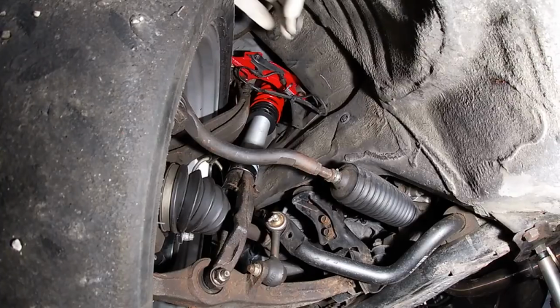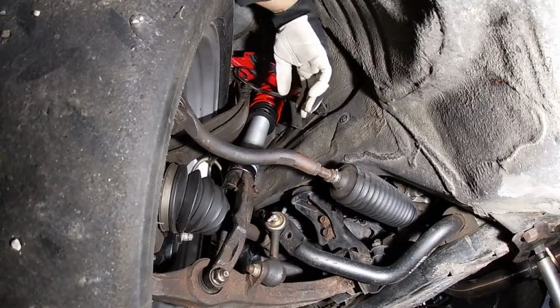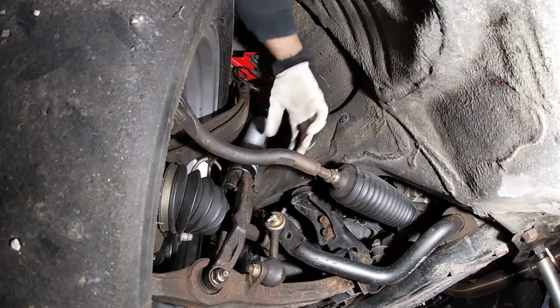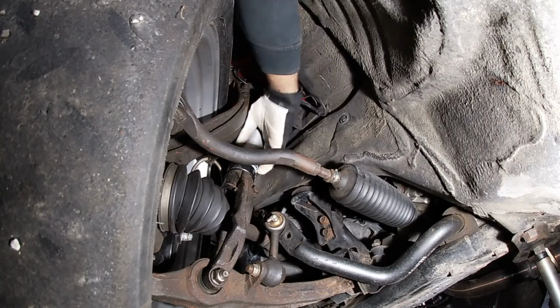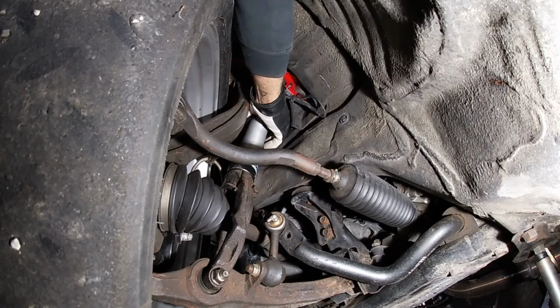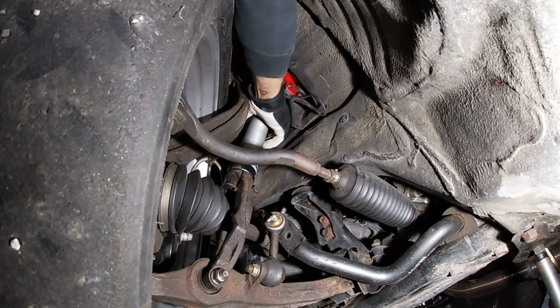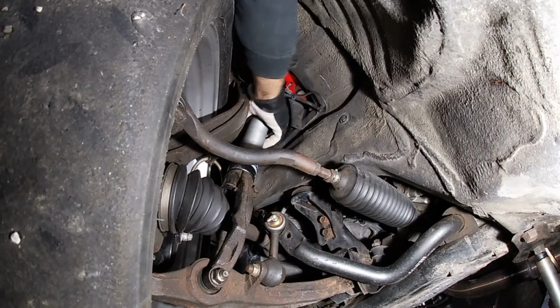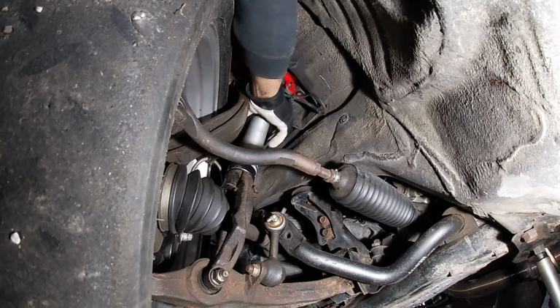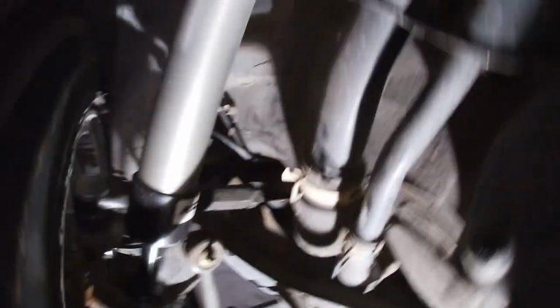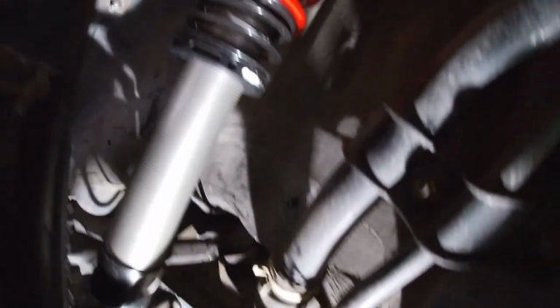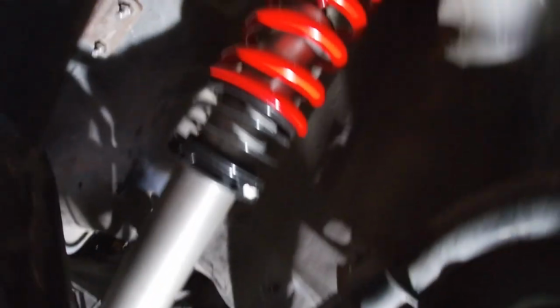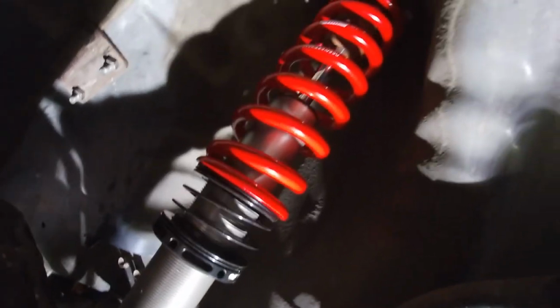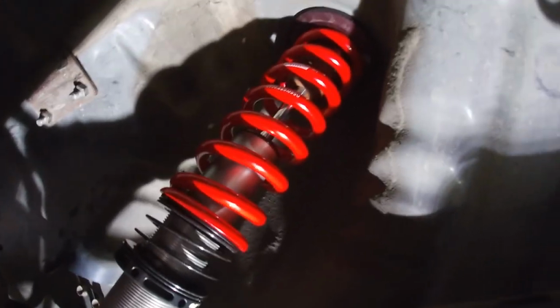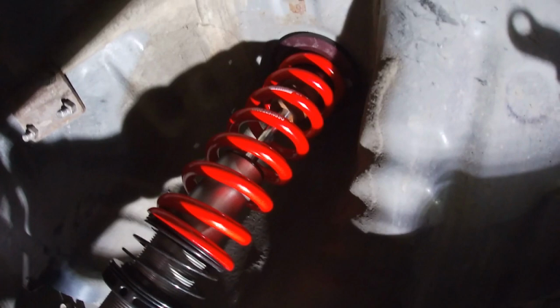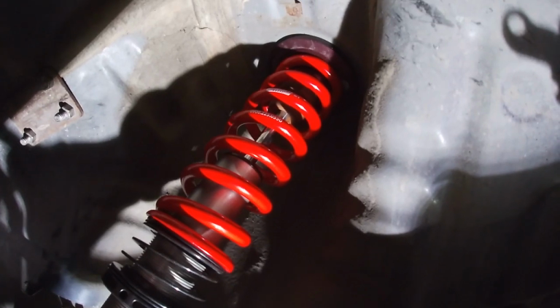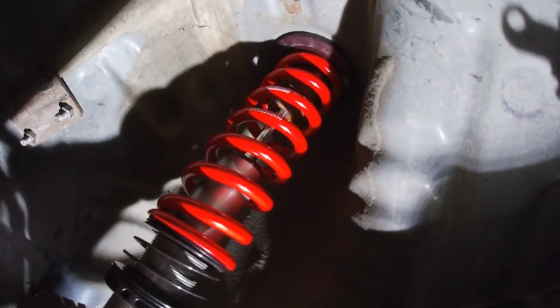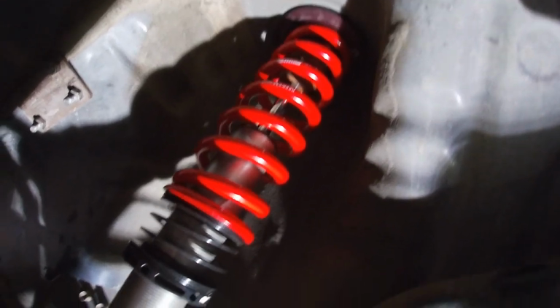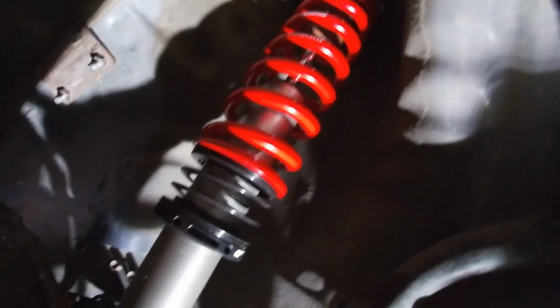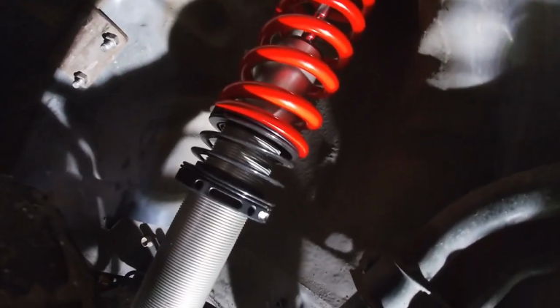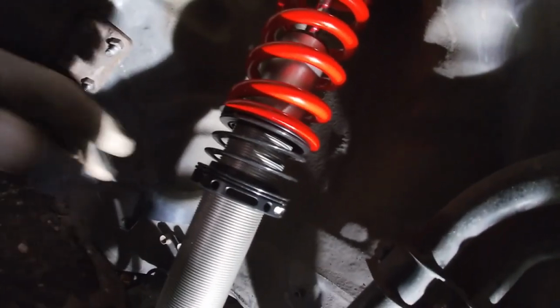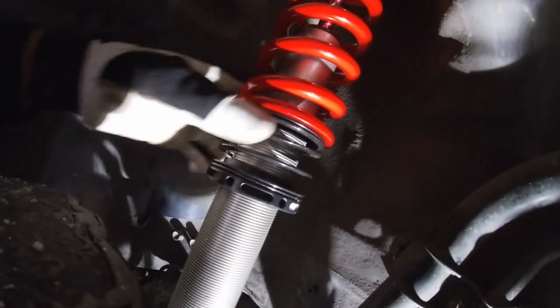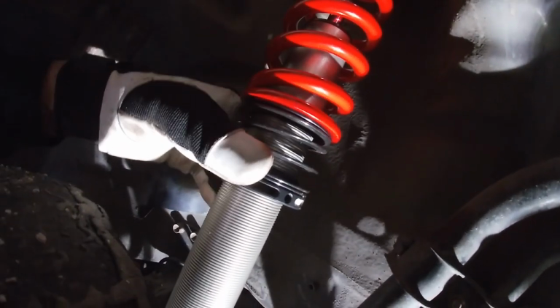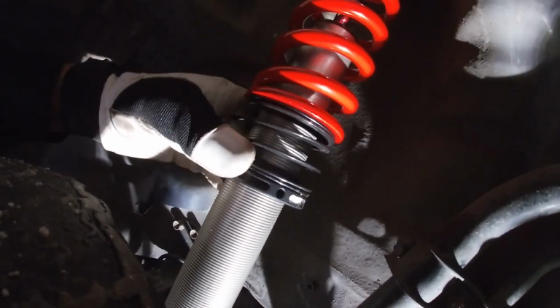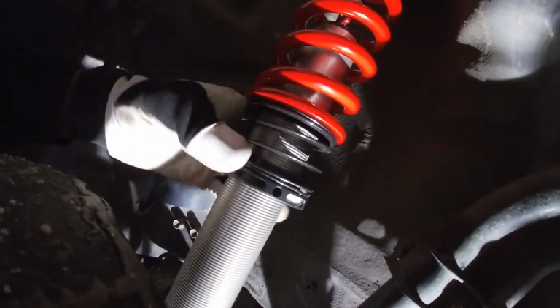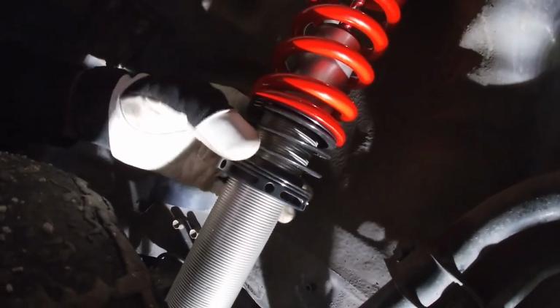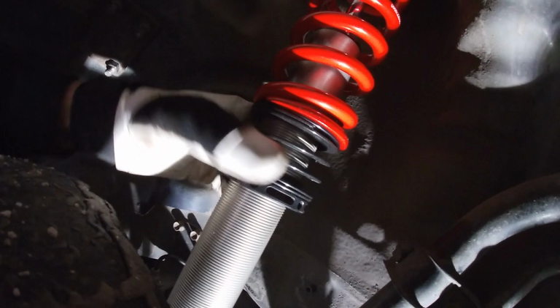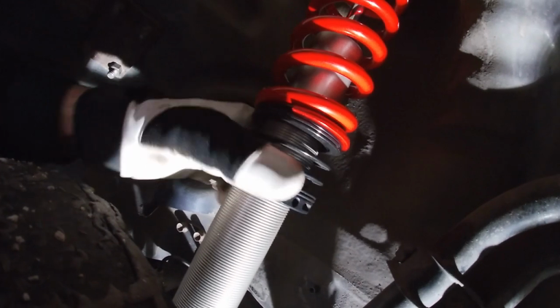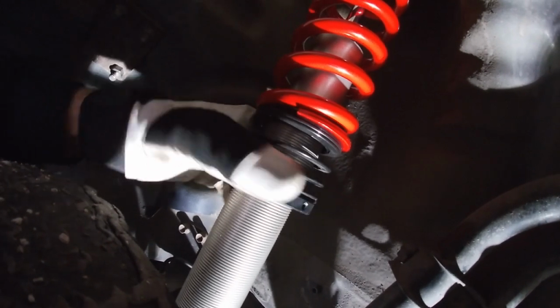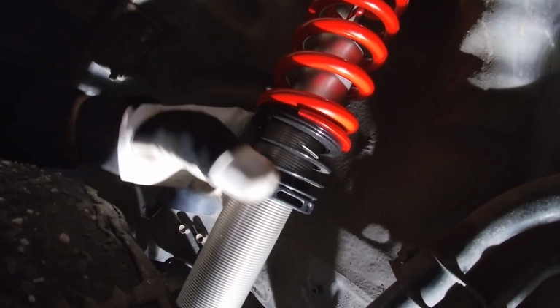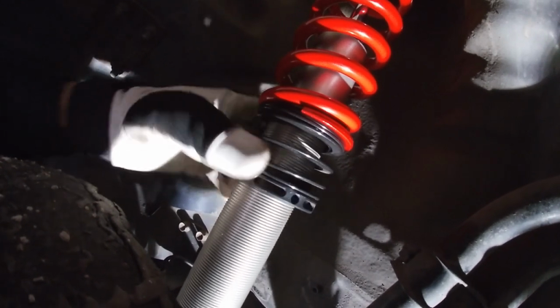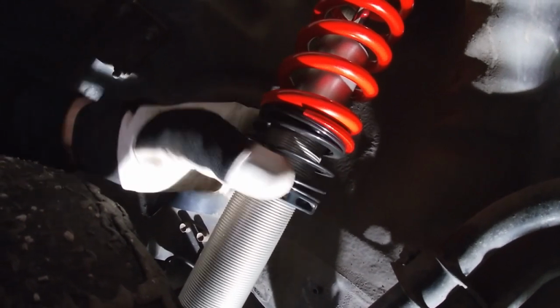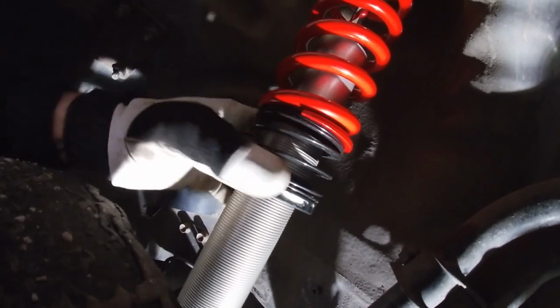This coilover uses a different type of way to adjust the height over the regular typical coilovers that I've used before. With this system you're using a helper spring, which adjusts the height of the spring that the car sits on.